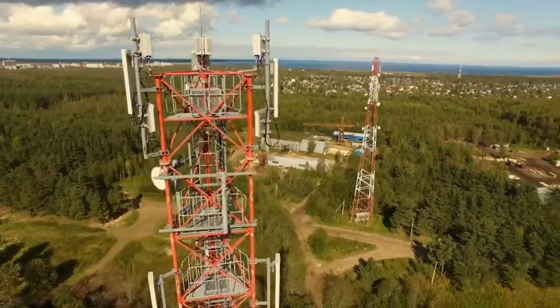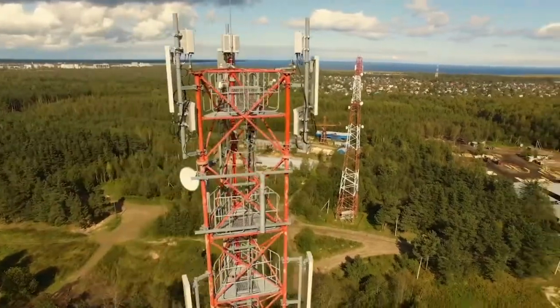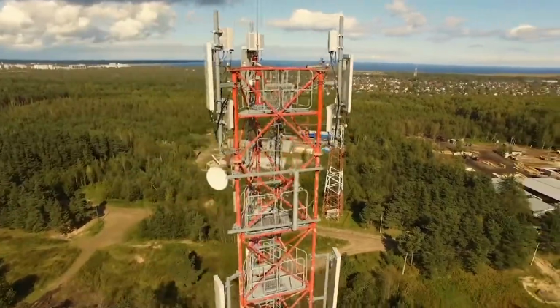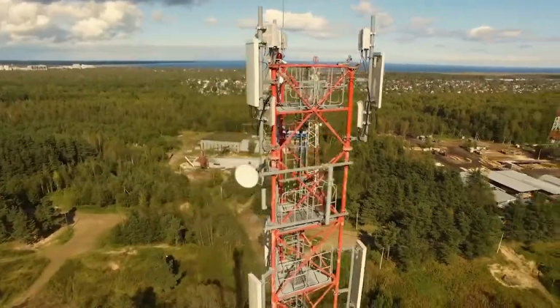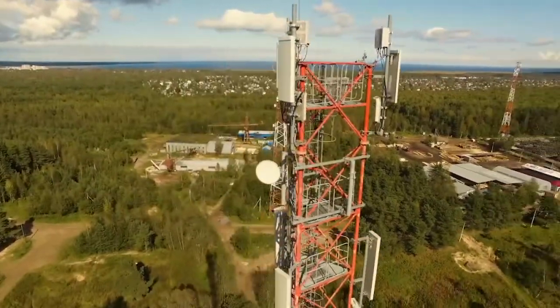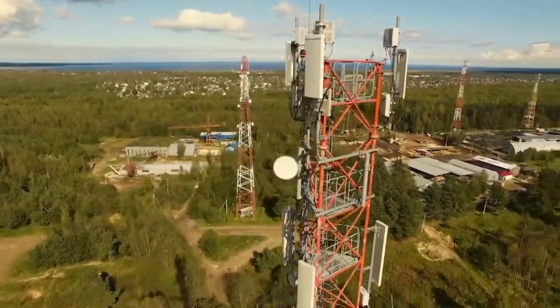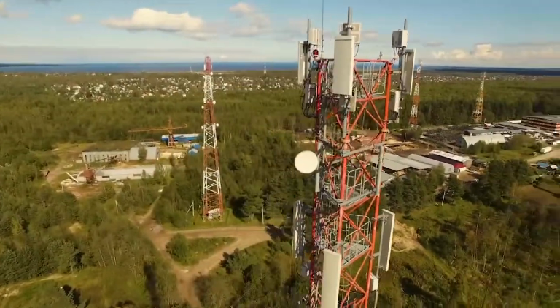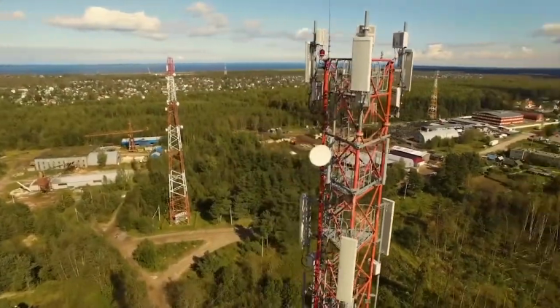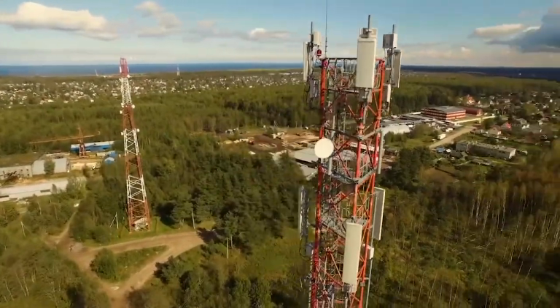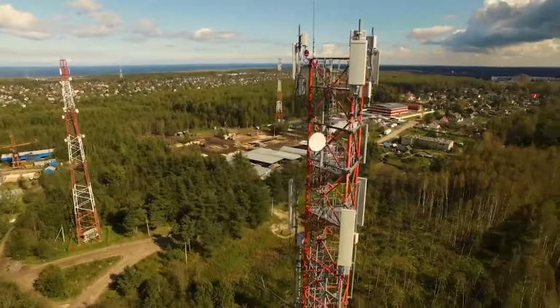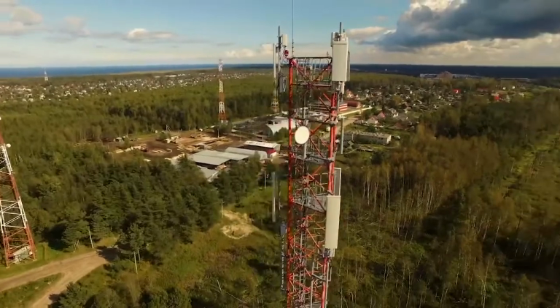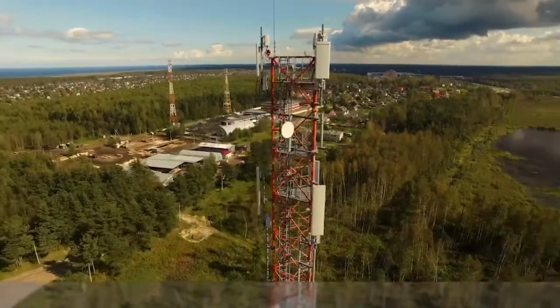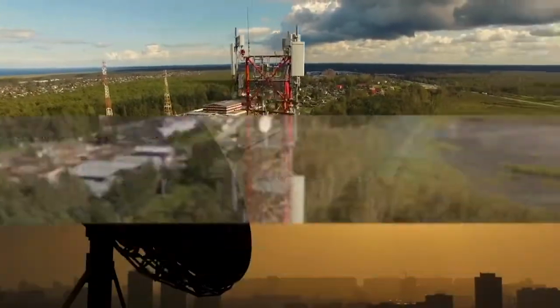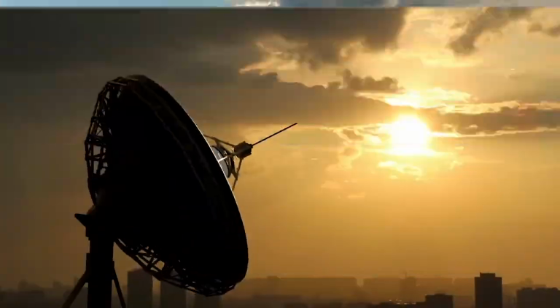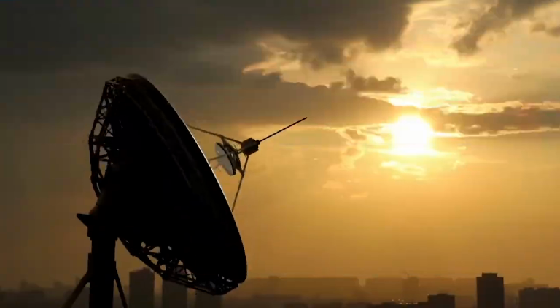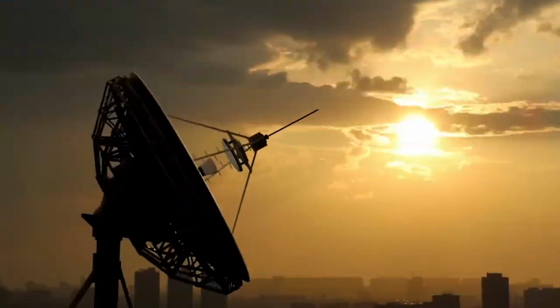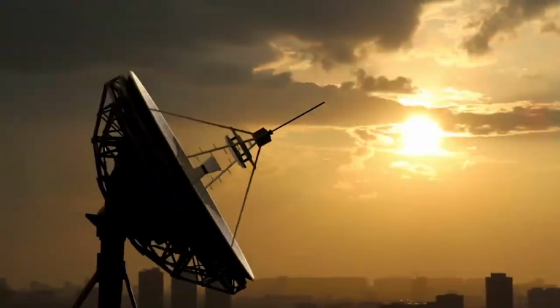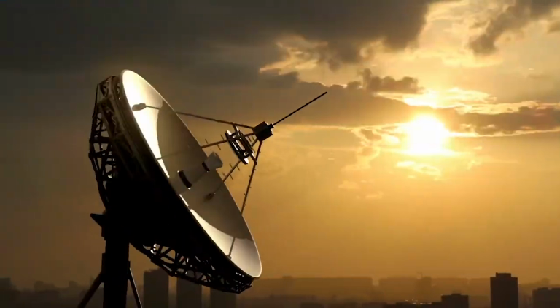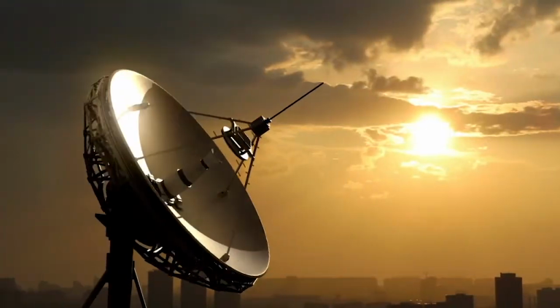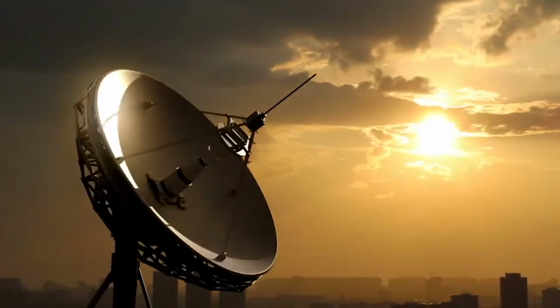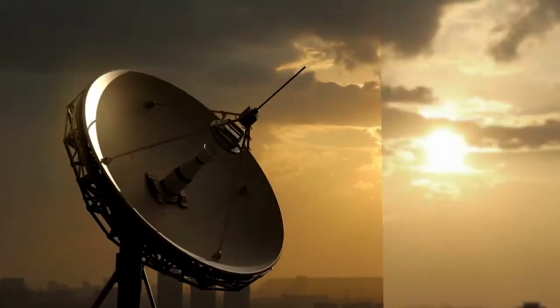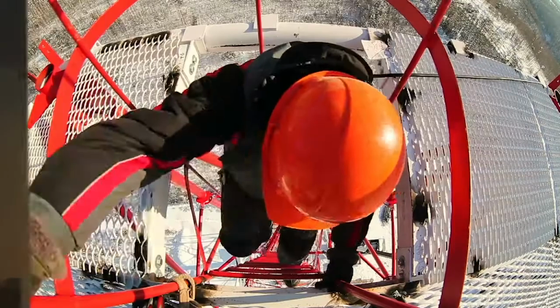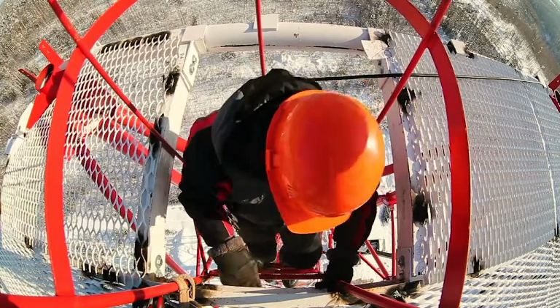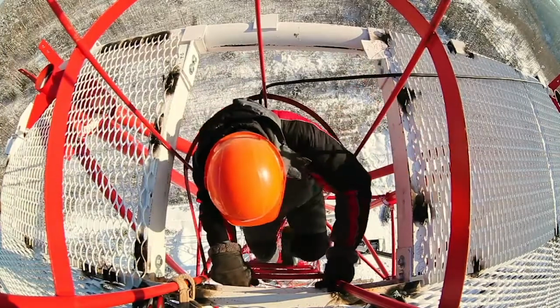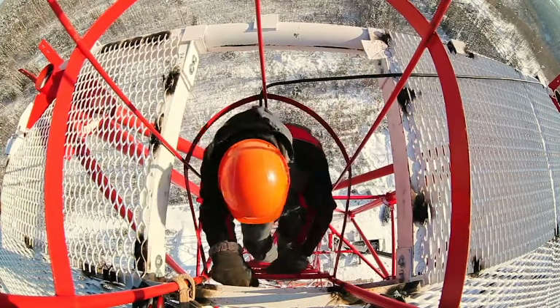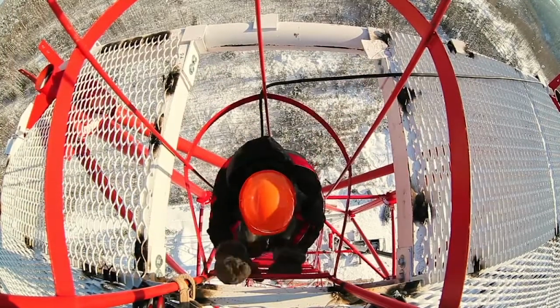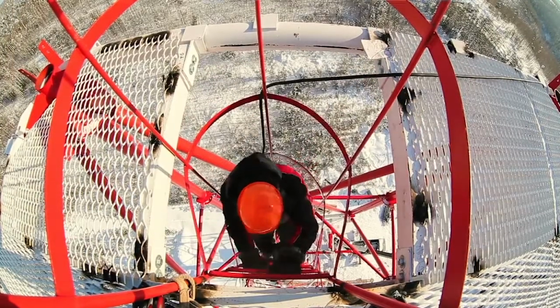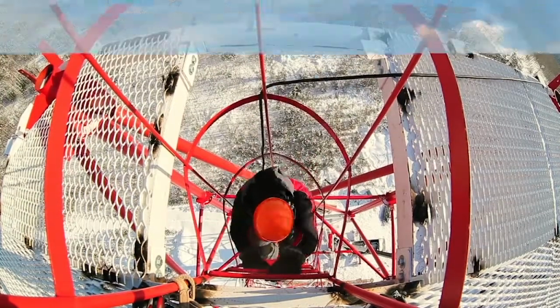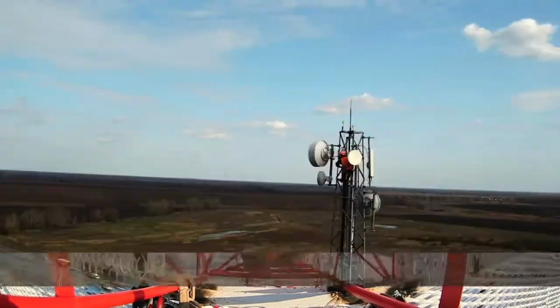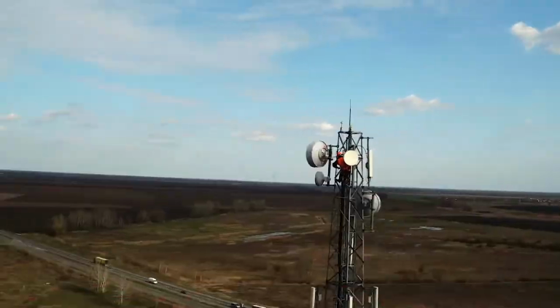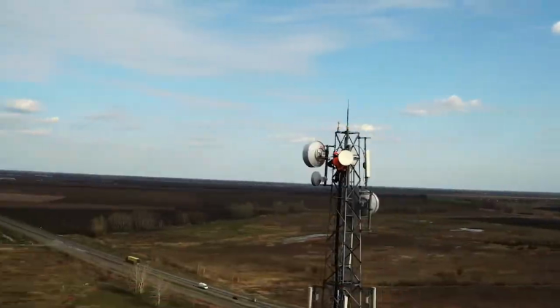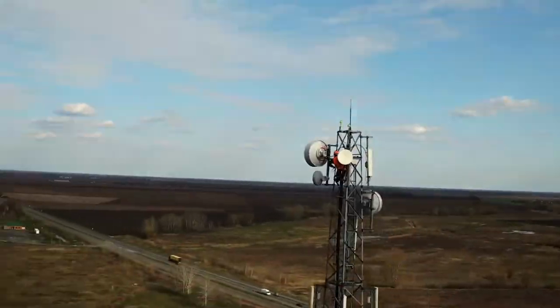Telecommunication keeps us in touch and it has revolutionised and profoundly changed how we see the world. At WaveControl we bear in mind that all this is possible thanks to you. That is why we work hard every day to keep you safe.